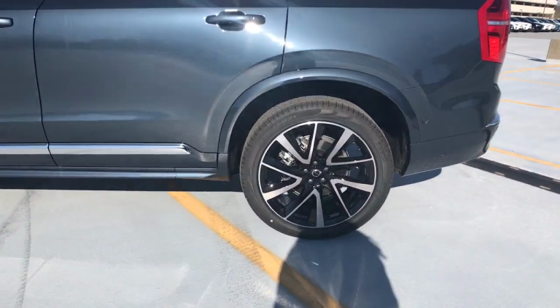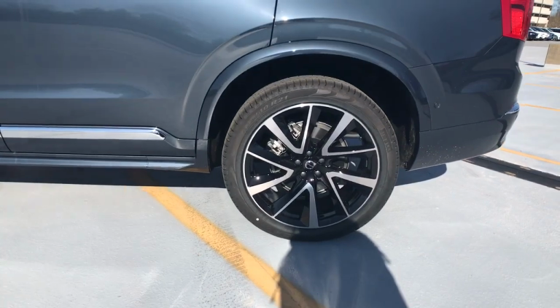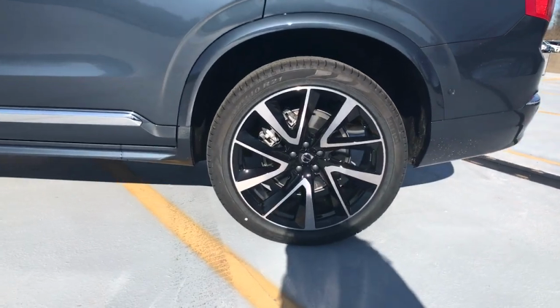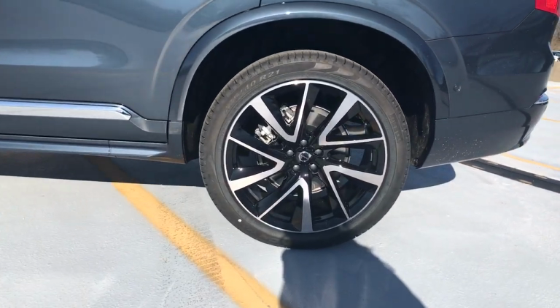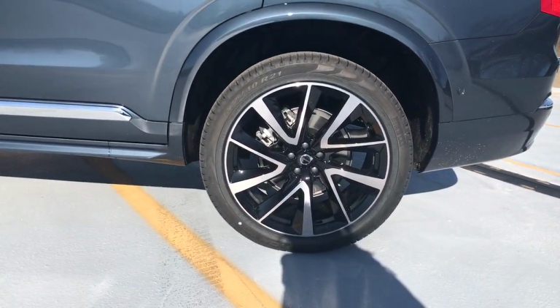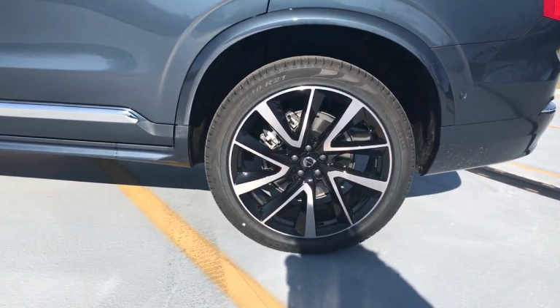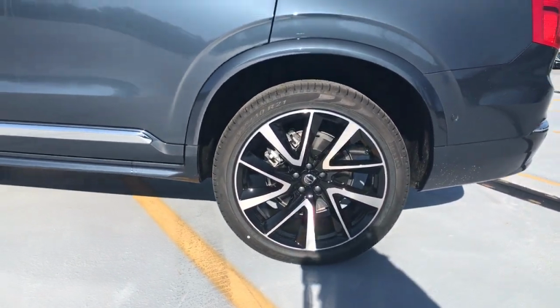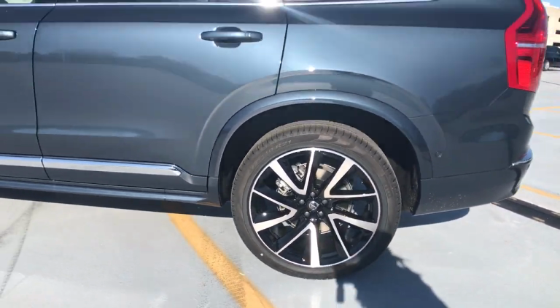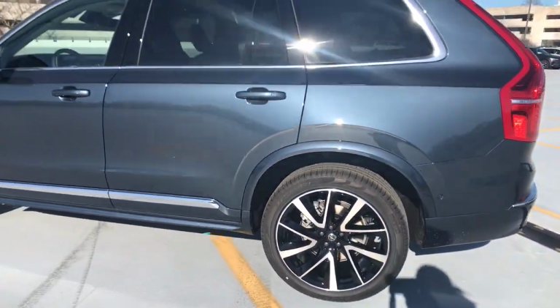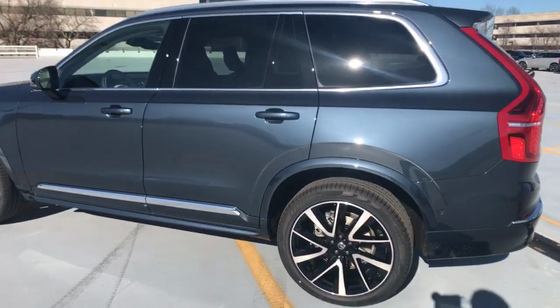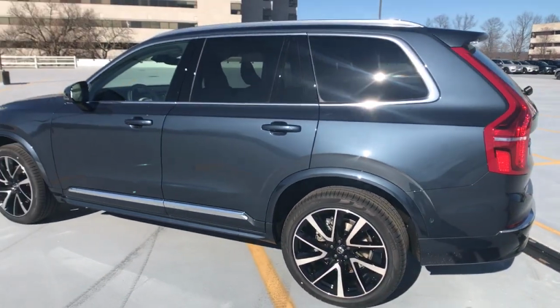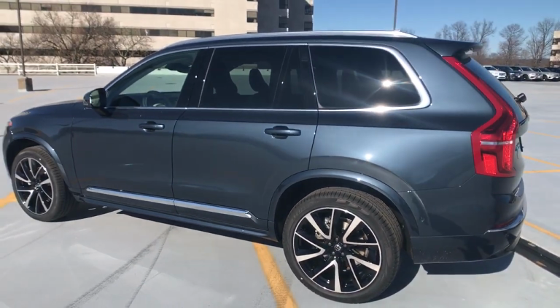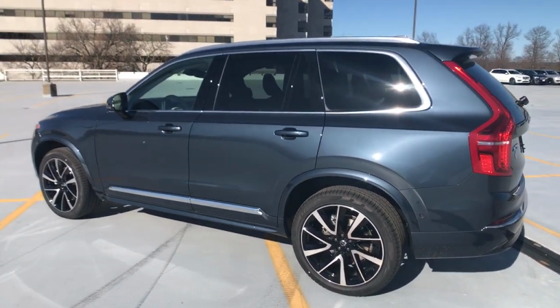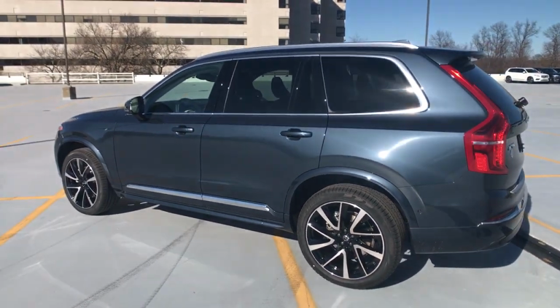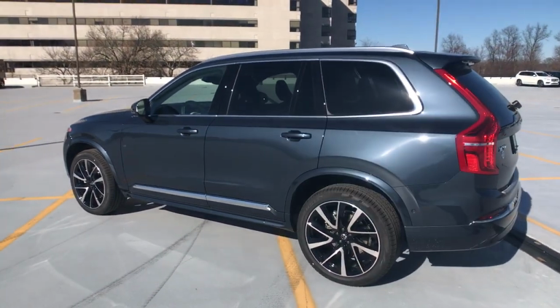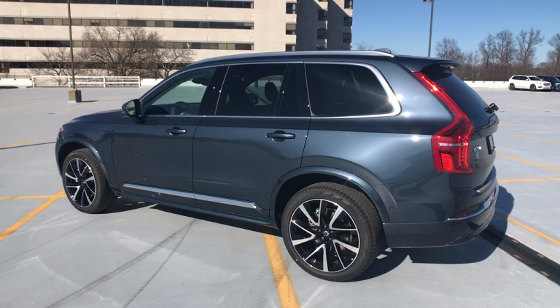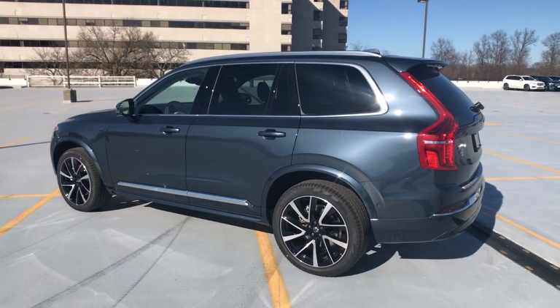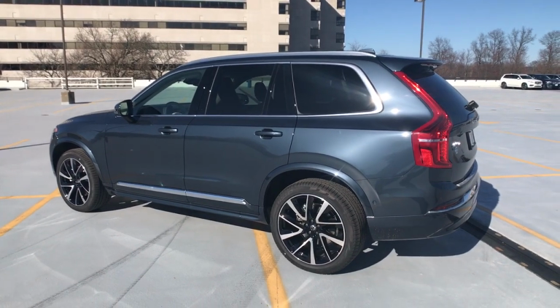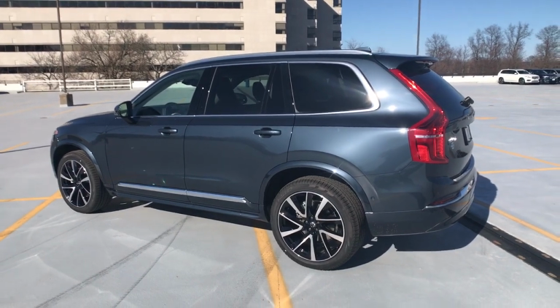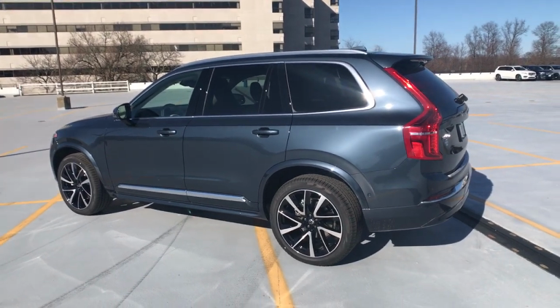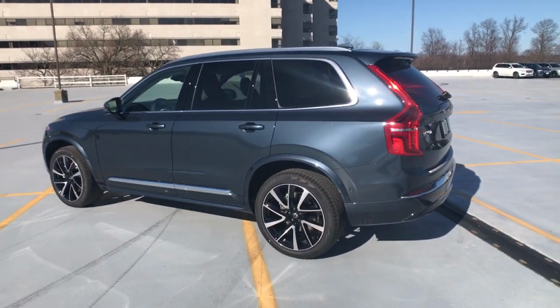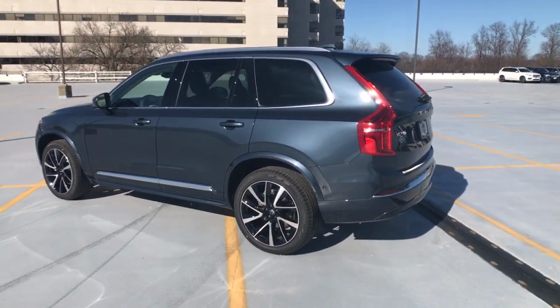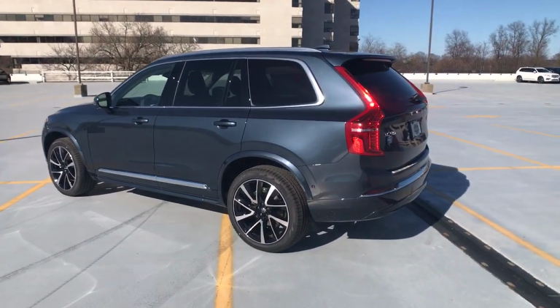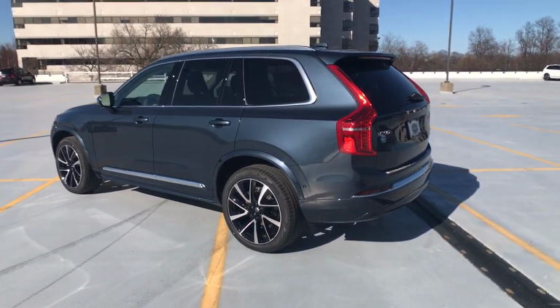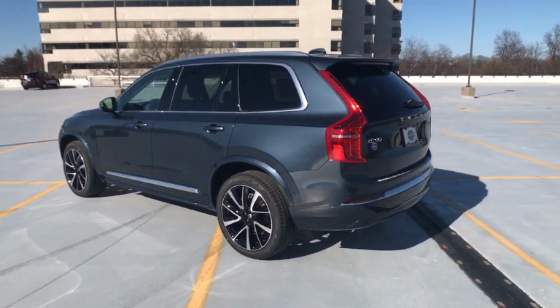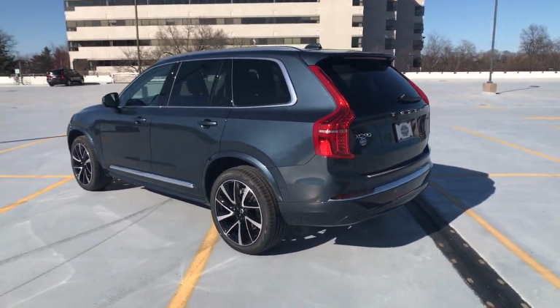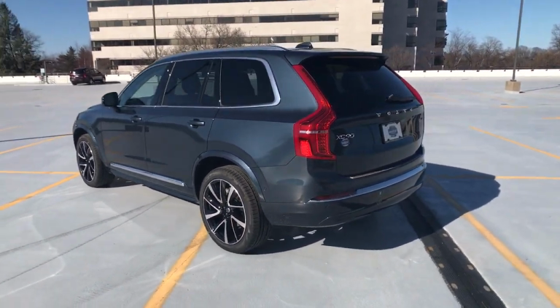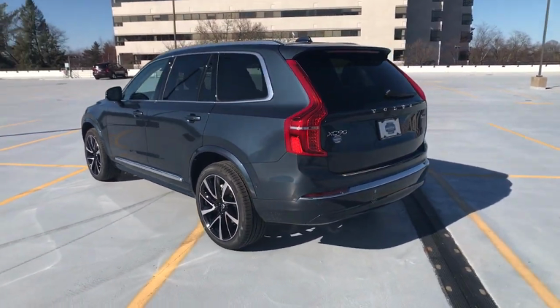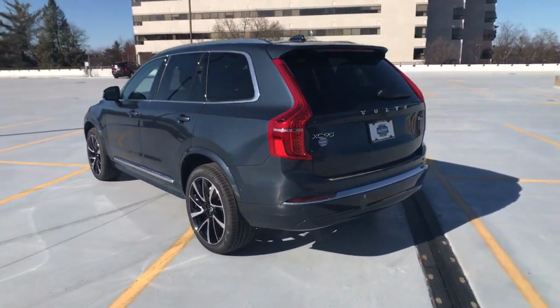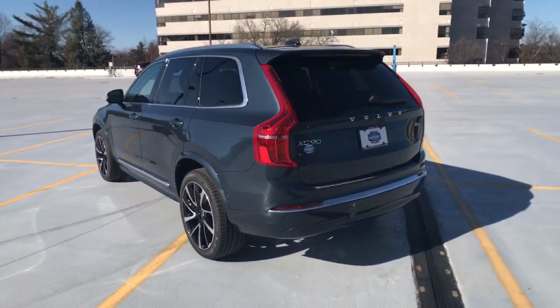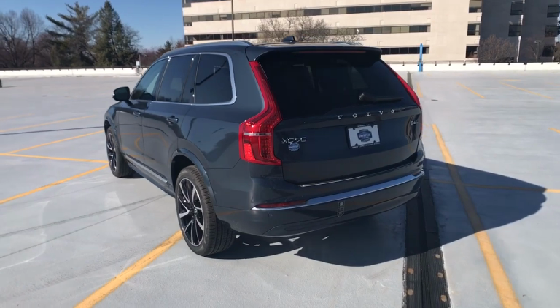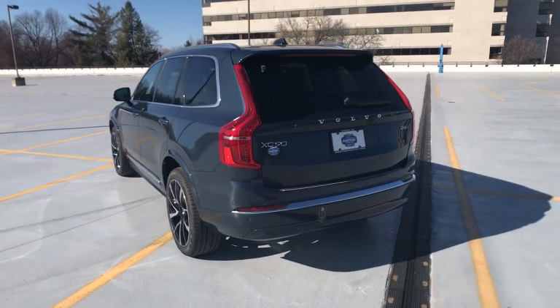Whether your passion is for the traditional gas-powered or twin-engine plug-in hybrid model, this premium safety-focused SUV brings refinement, capability, and tasteful style to every excursion.